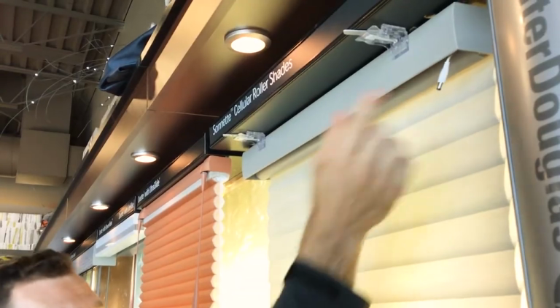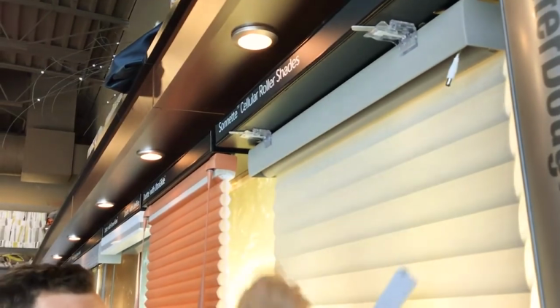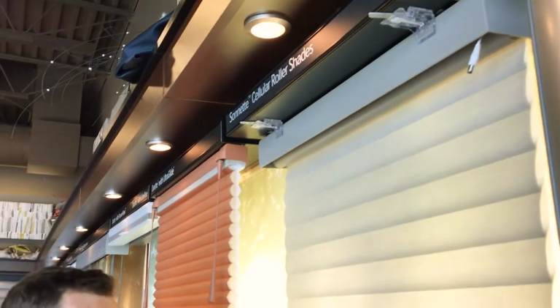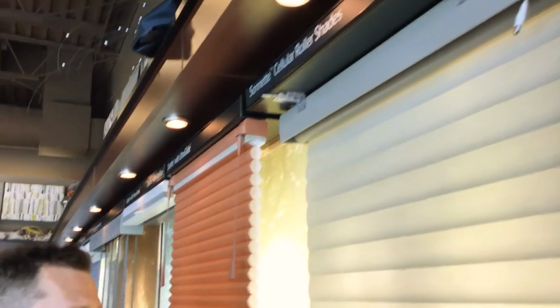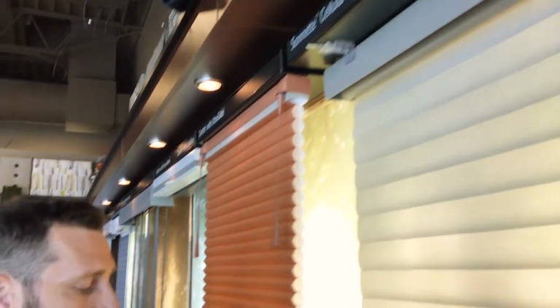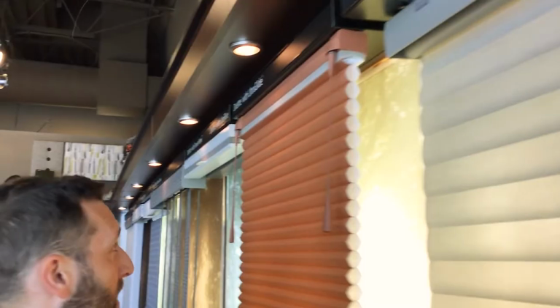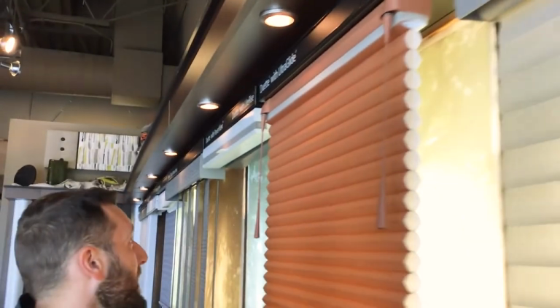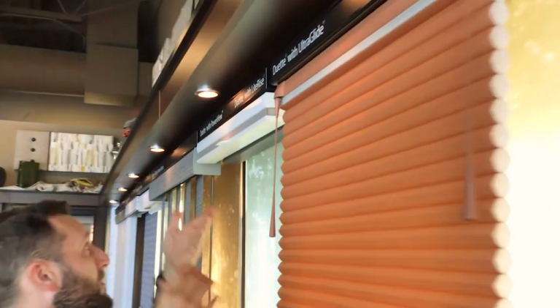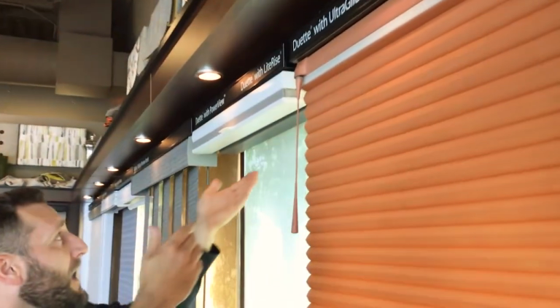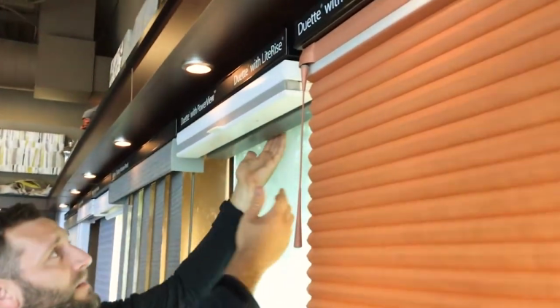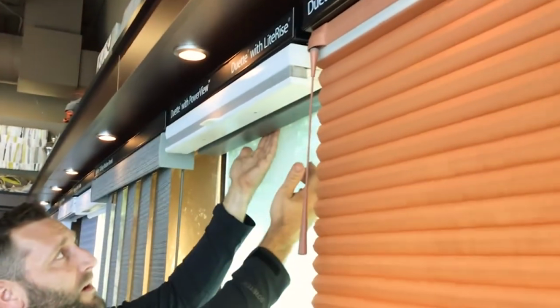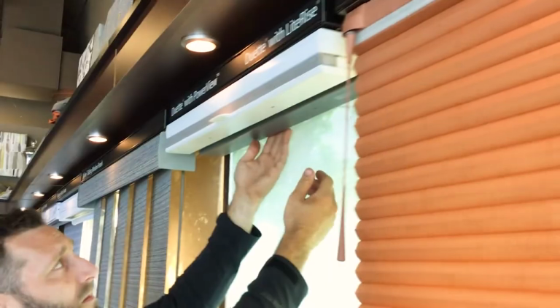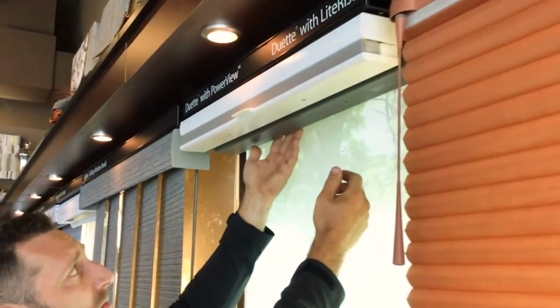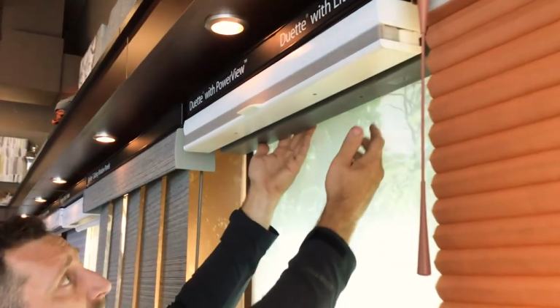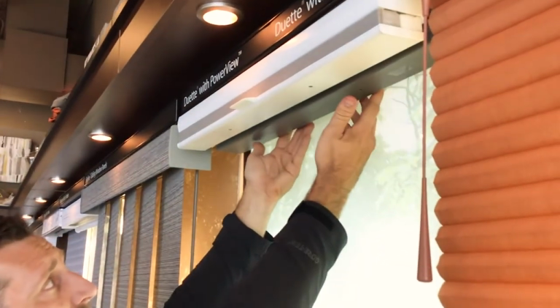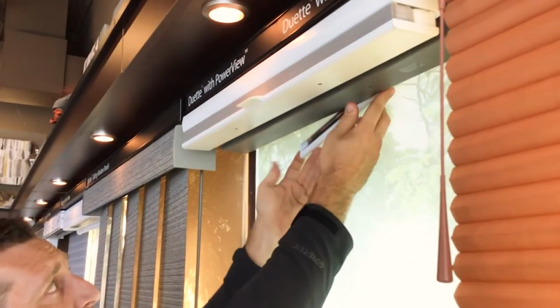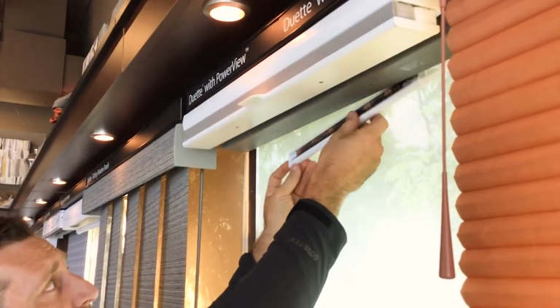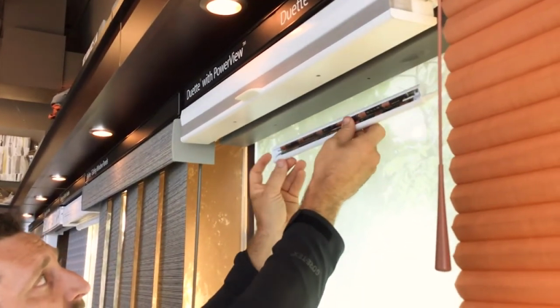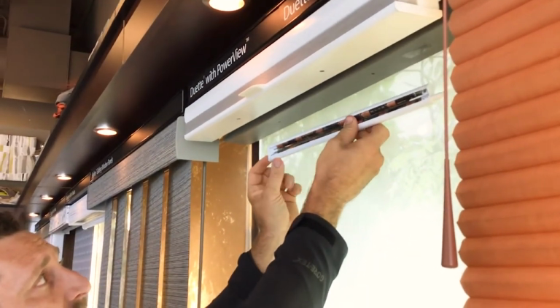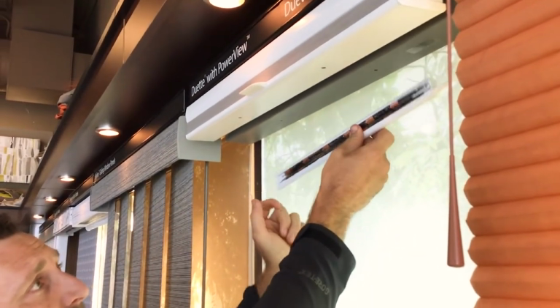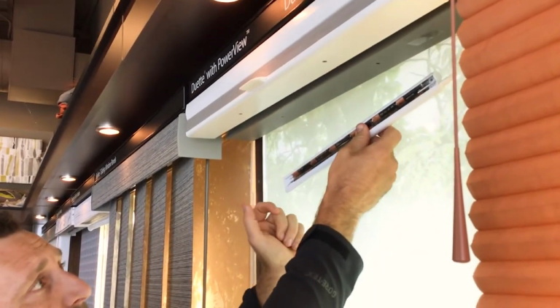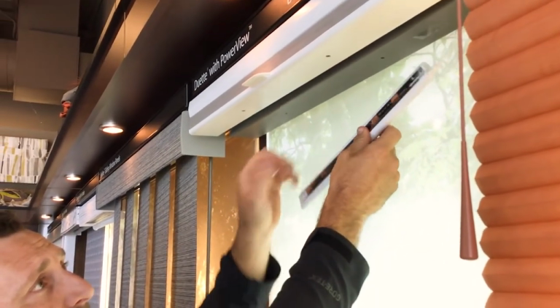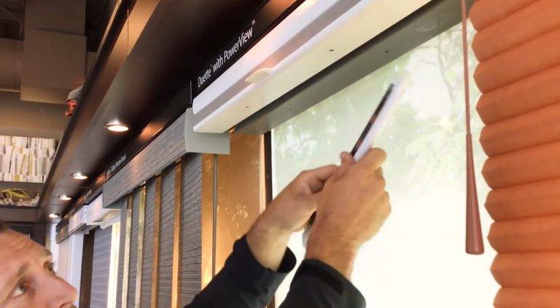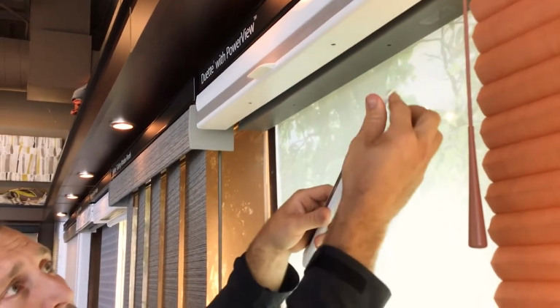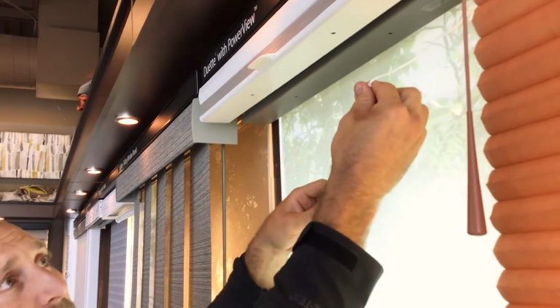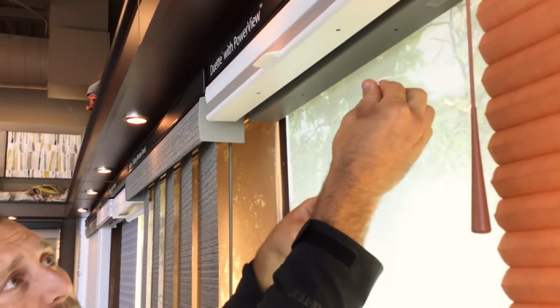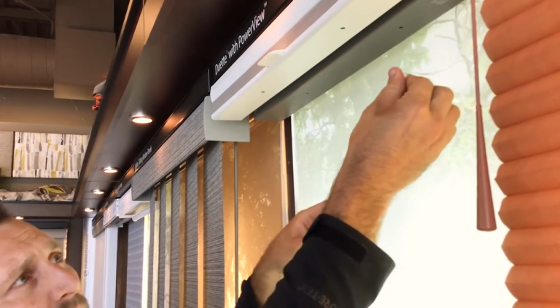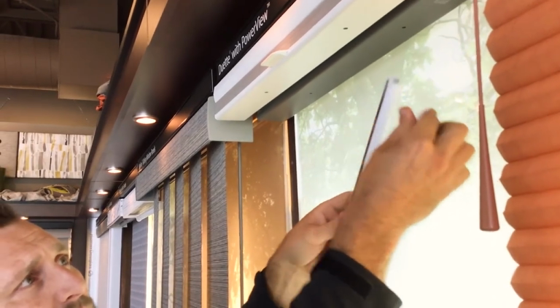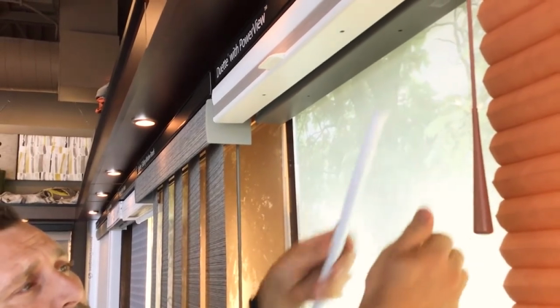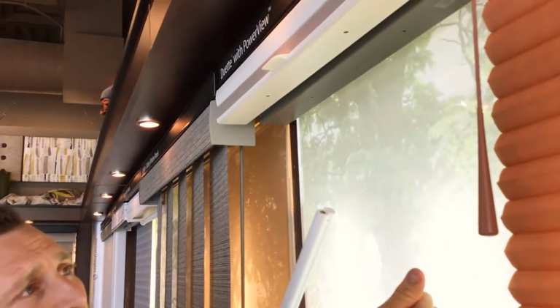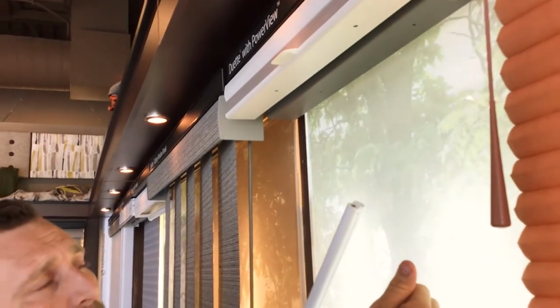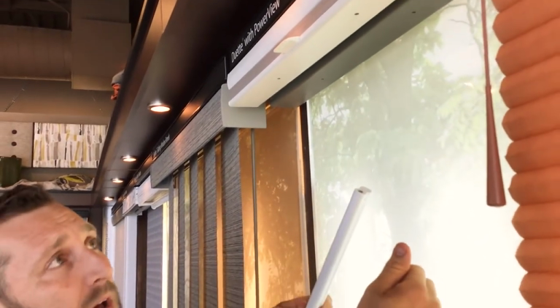On other shades, it's going to be located behind the headrail. You can reach up in there and pull it down — there's a little finger groove to grab onto. Unplug it by grabbing onto the cord. Try not to simply yank on the battery pack.